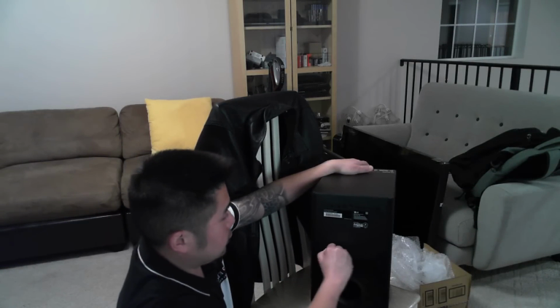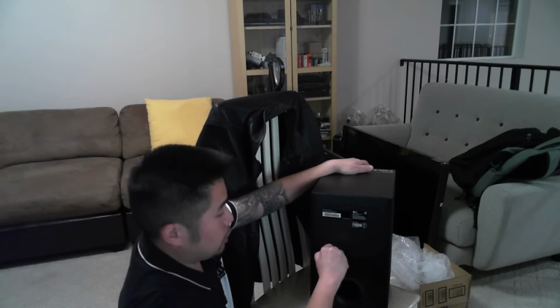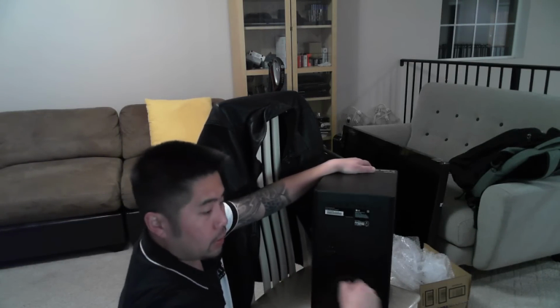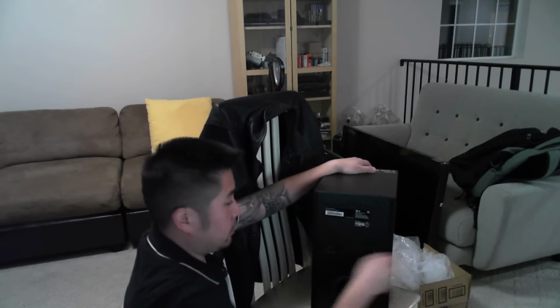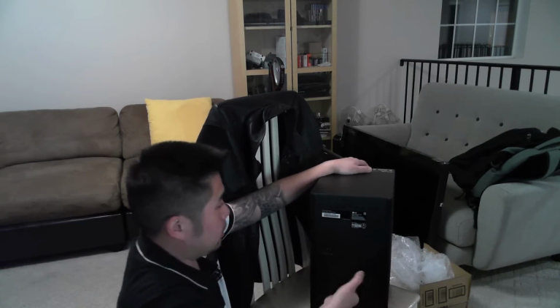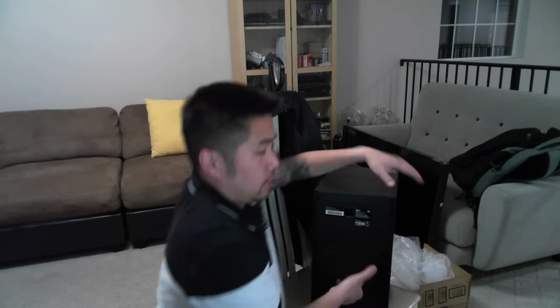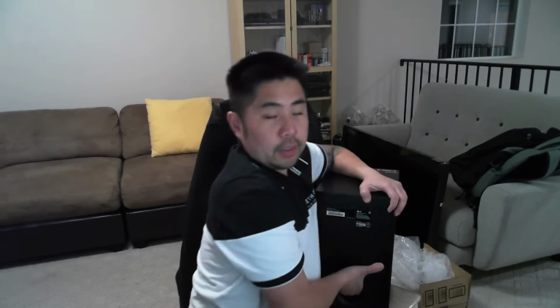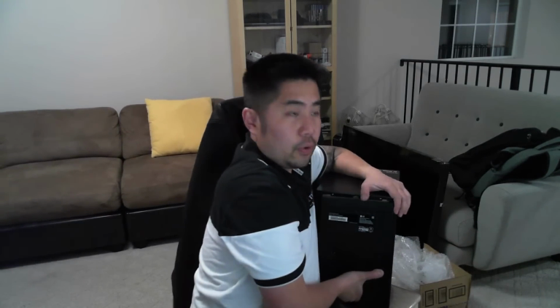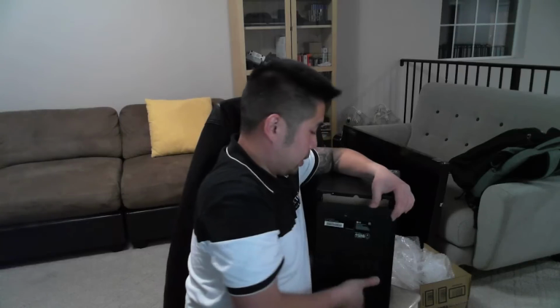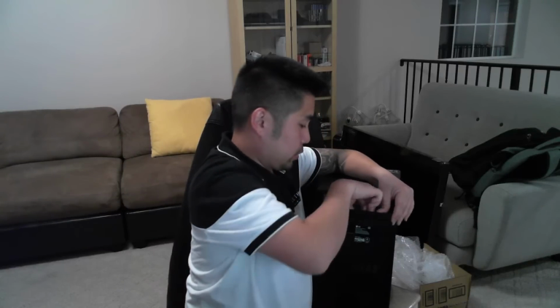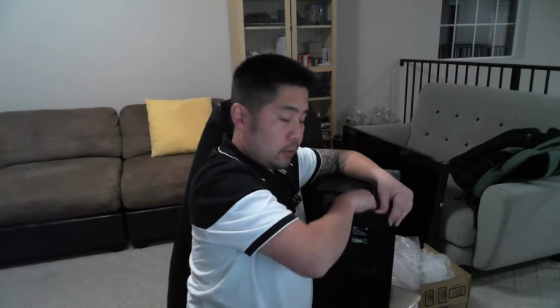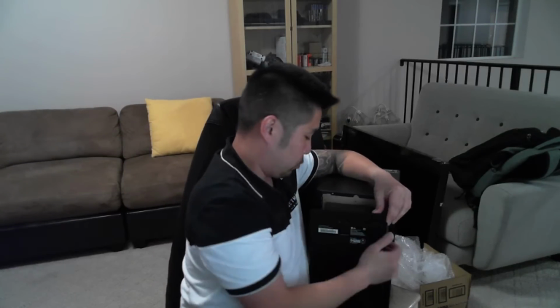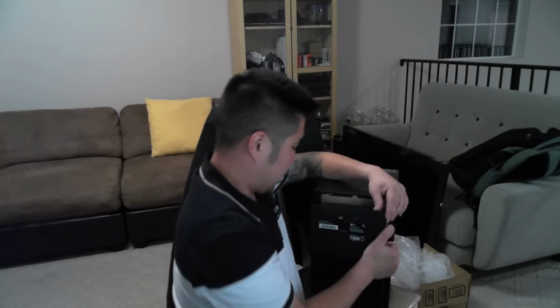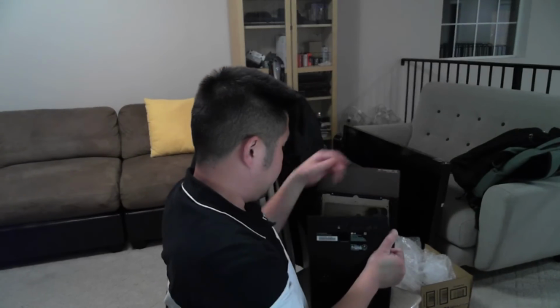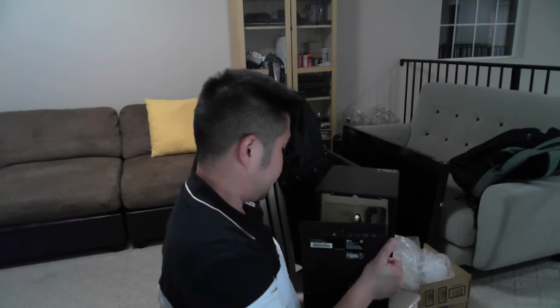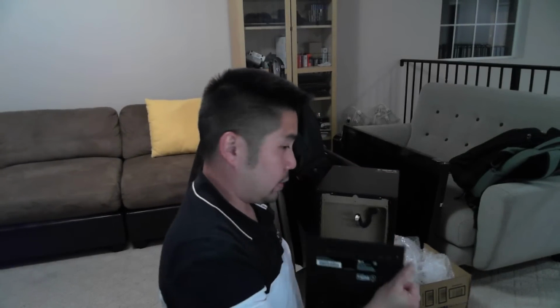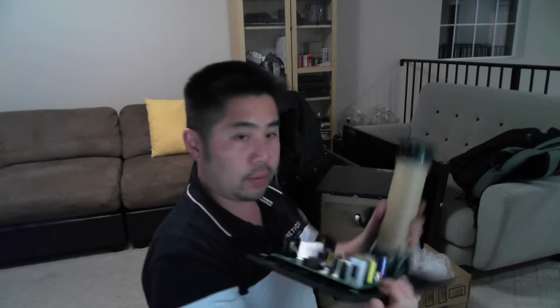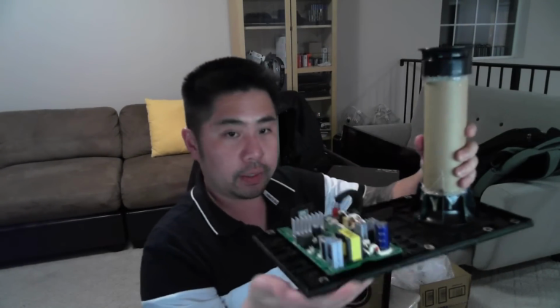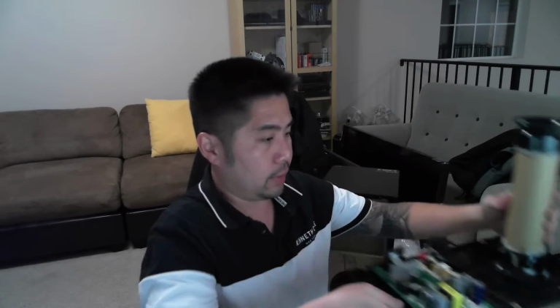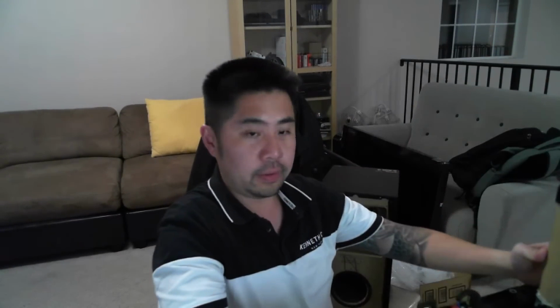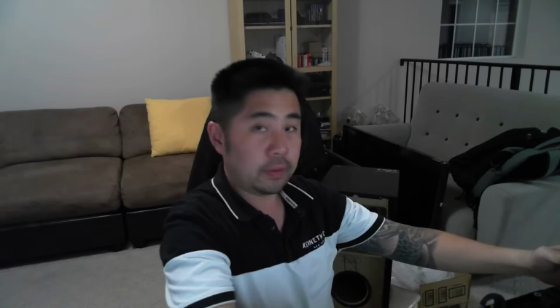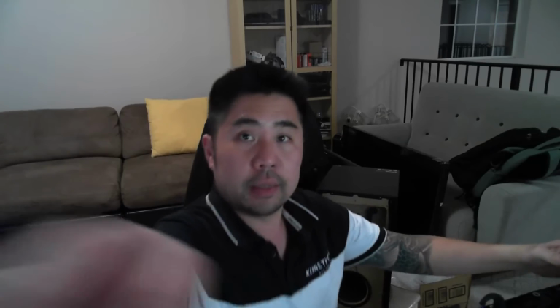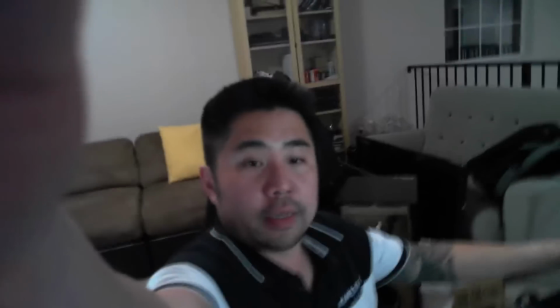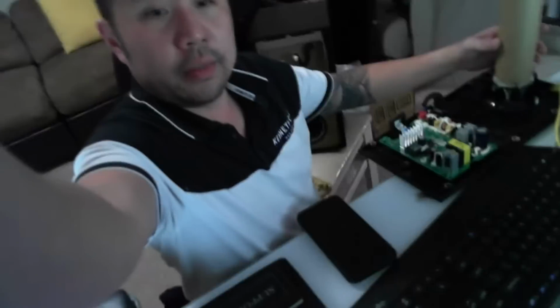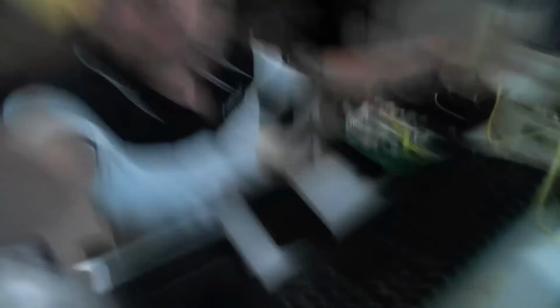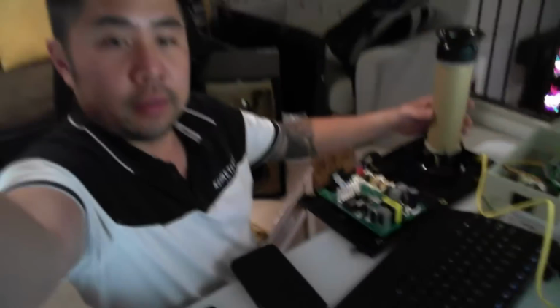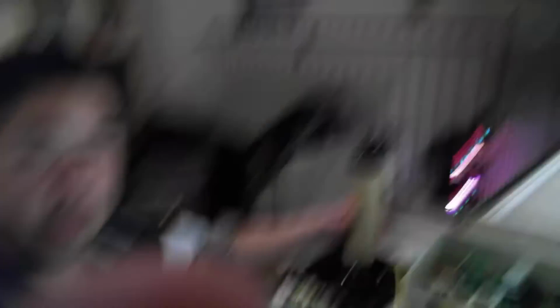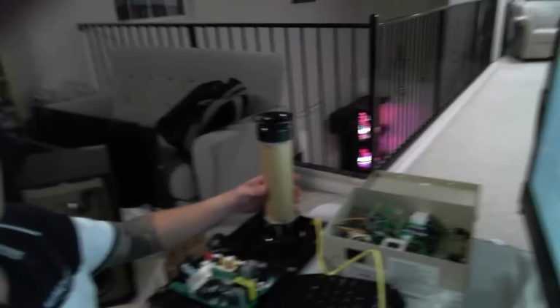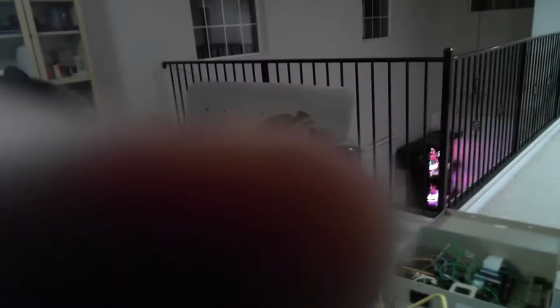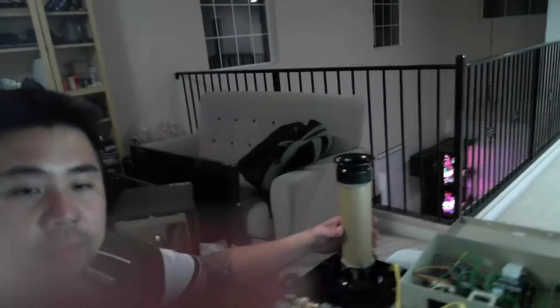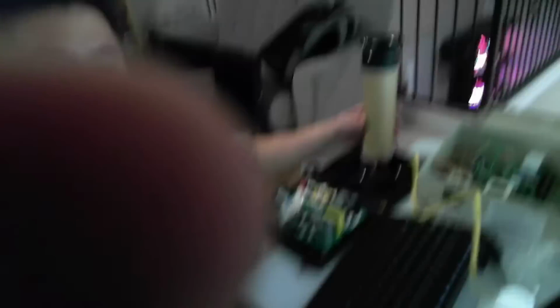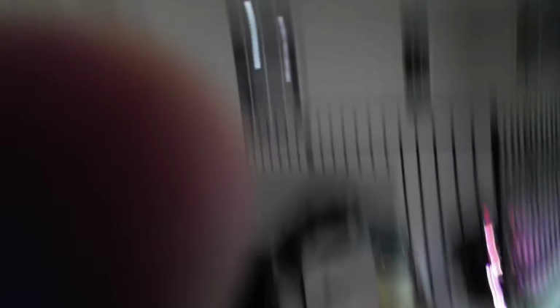I'm going to unplug the power, leave it there, take out the board, and I'll show you how I reprogram the chip. I've got some tinker gadgets here.